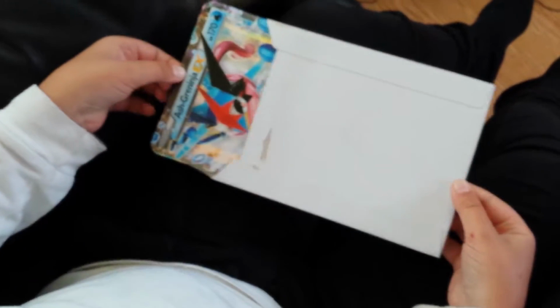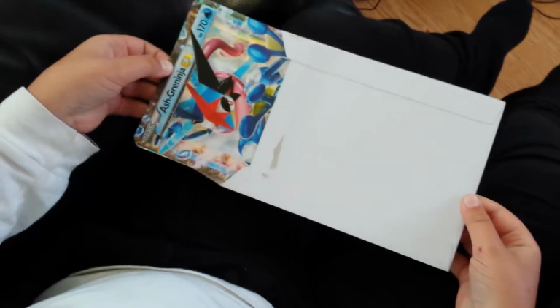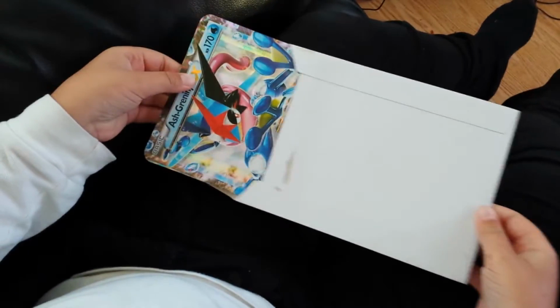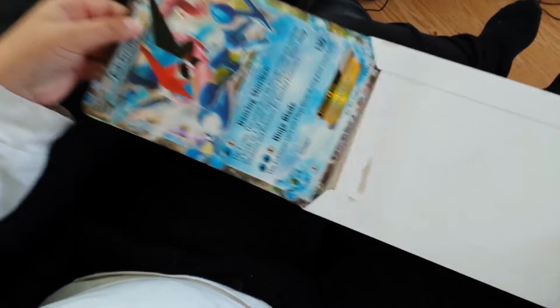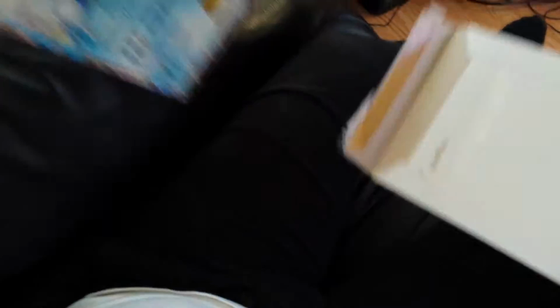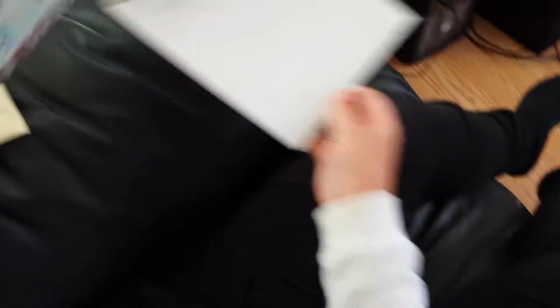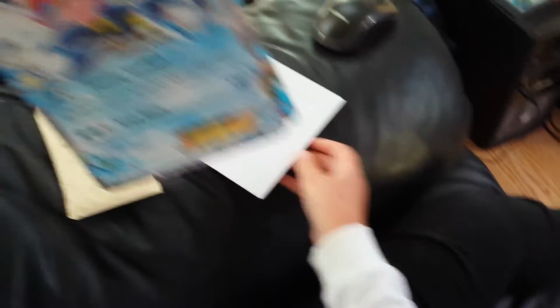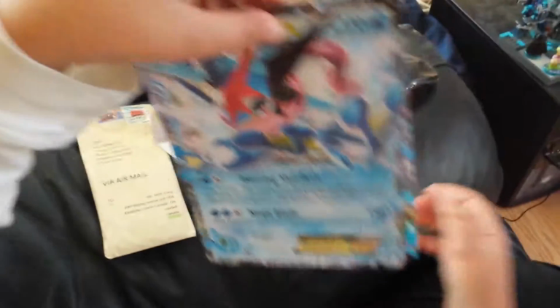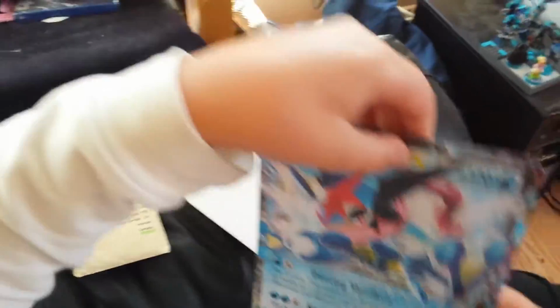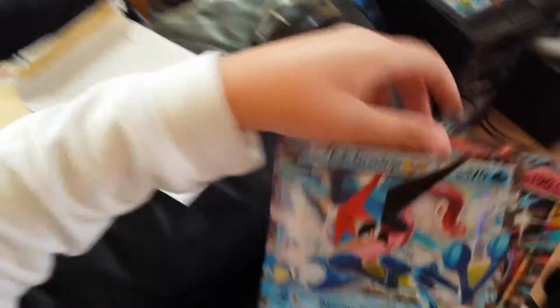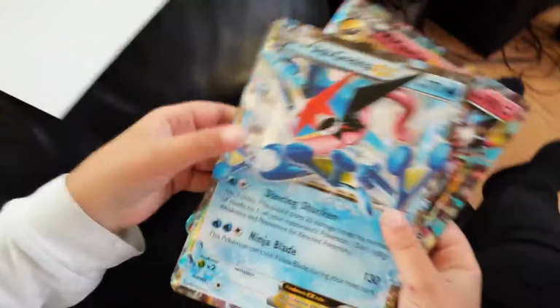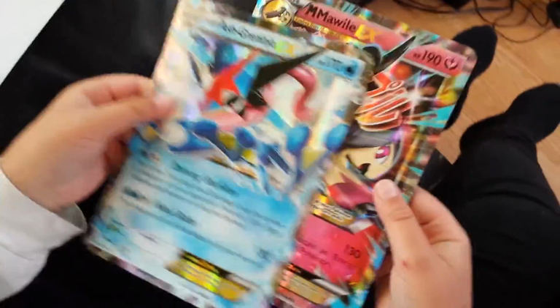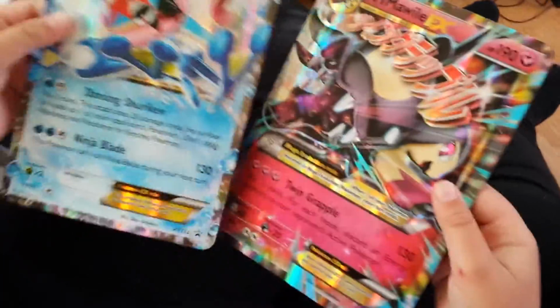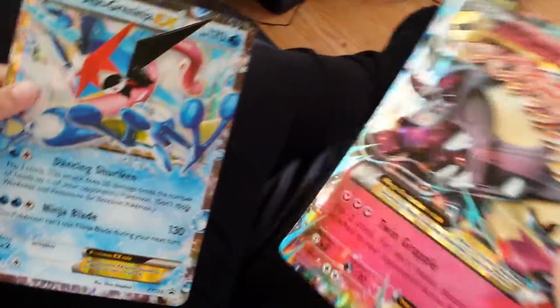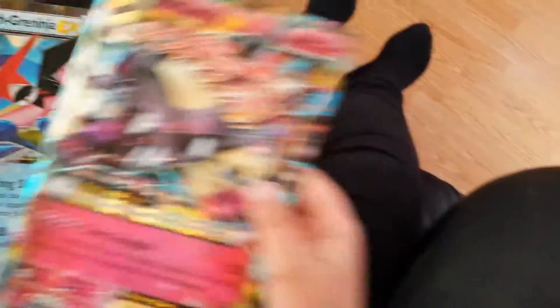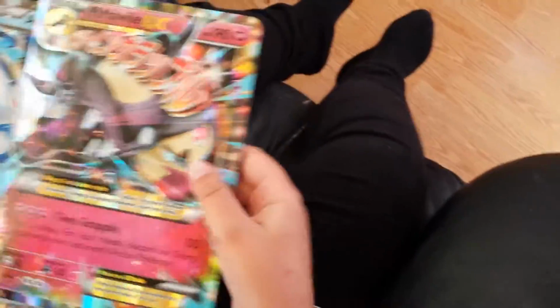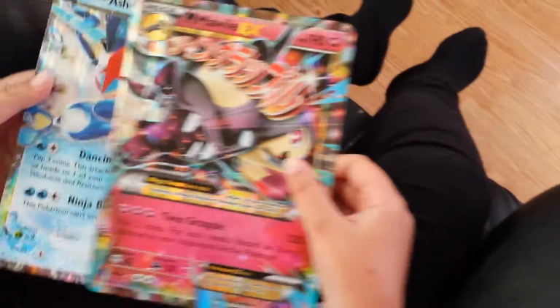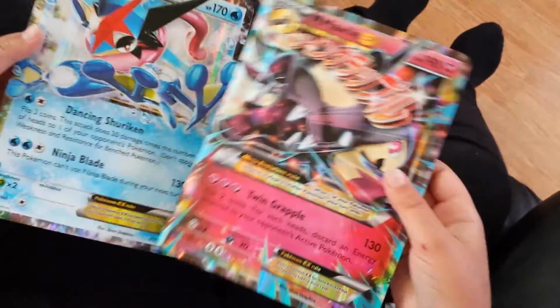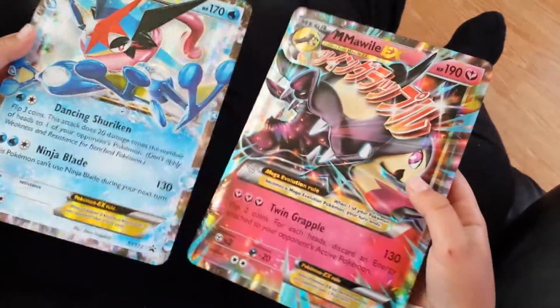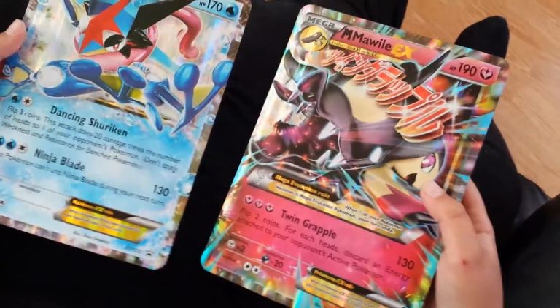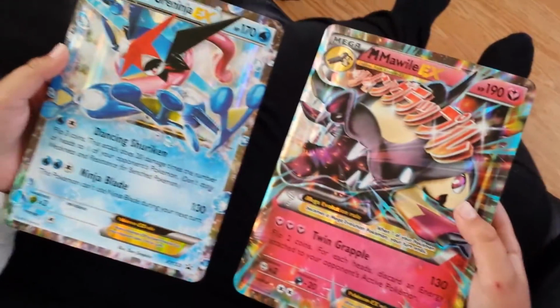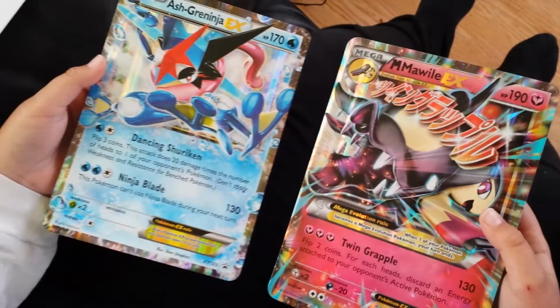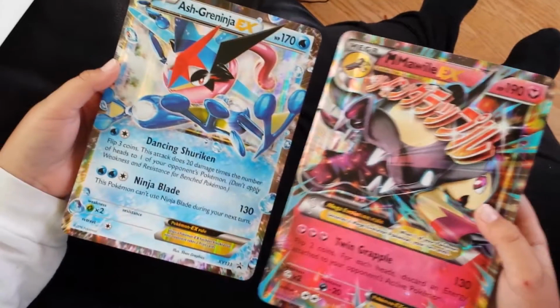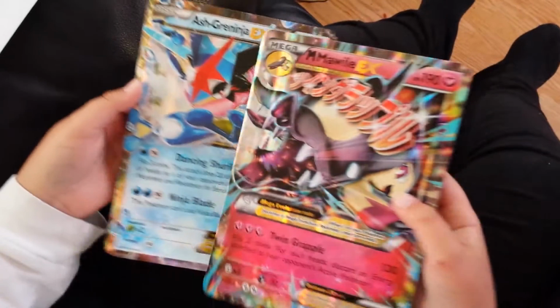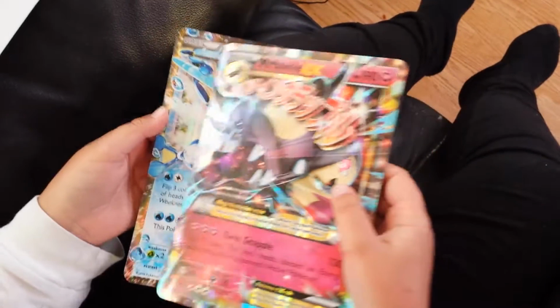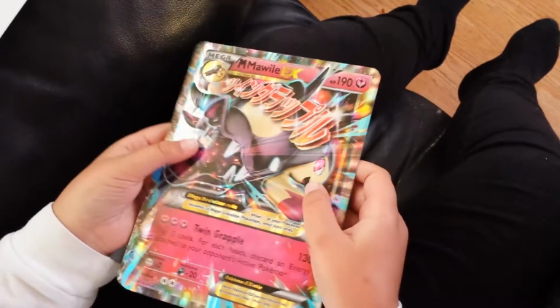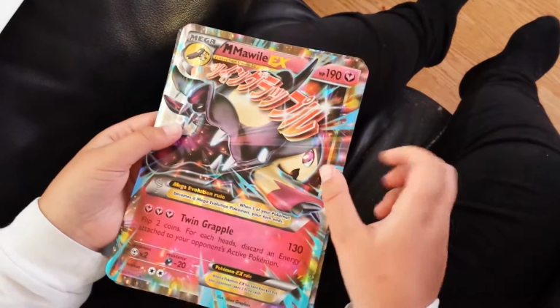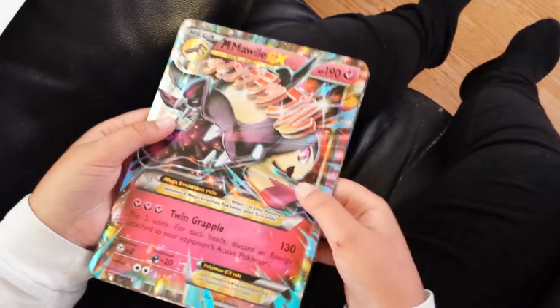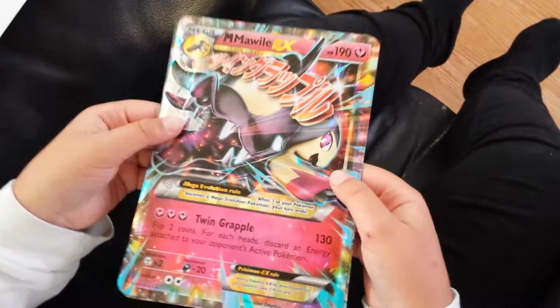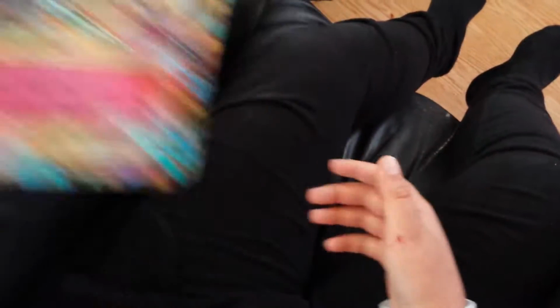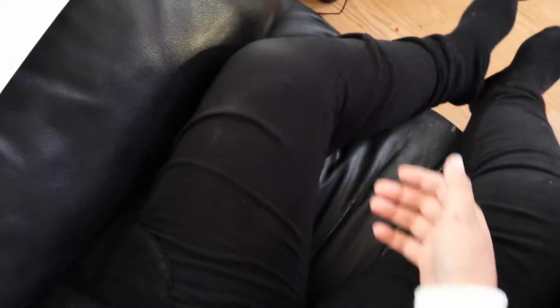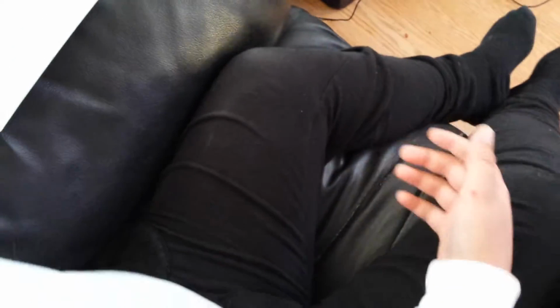We've got an Ash Greninja Jumbo Card and a Mega Mawile Jumbo Card. Awesome Jumbo Cards. Put them there for now.